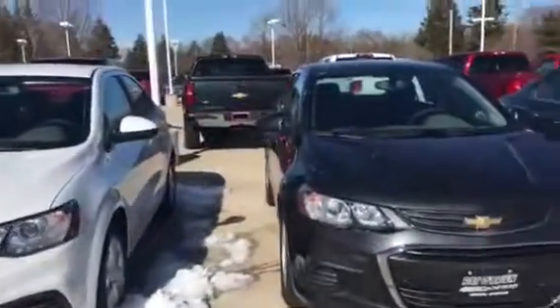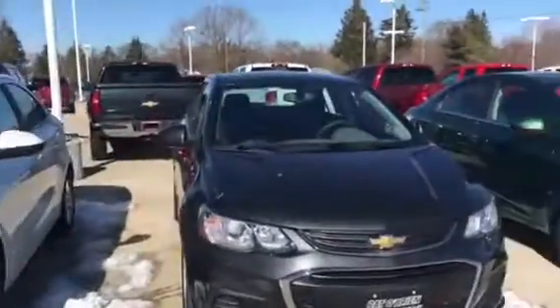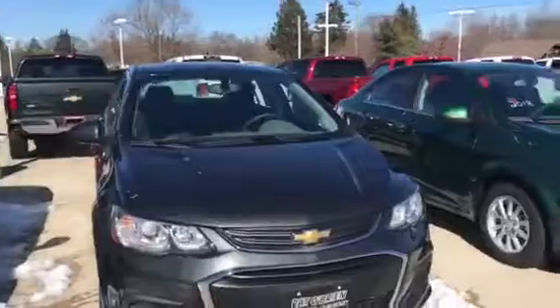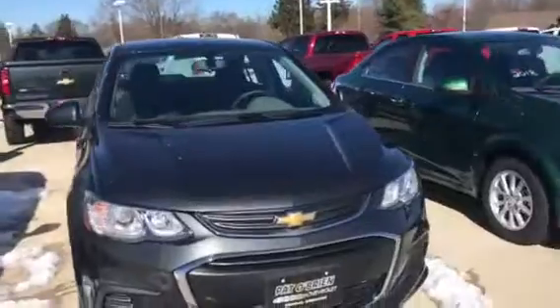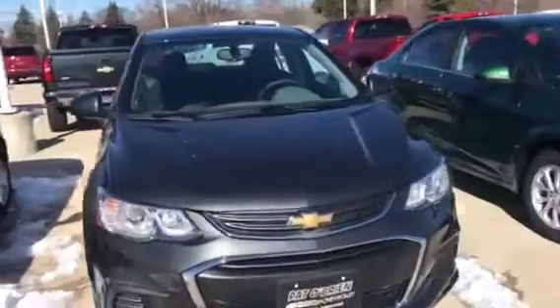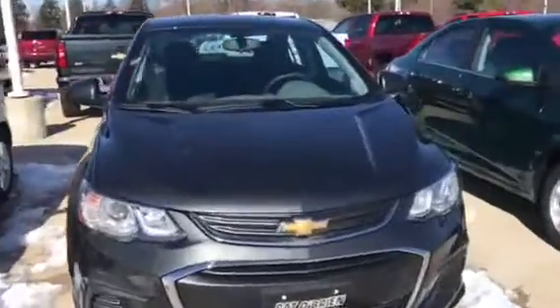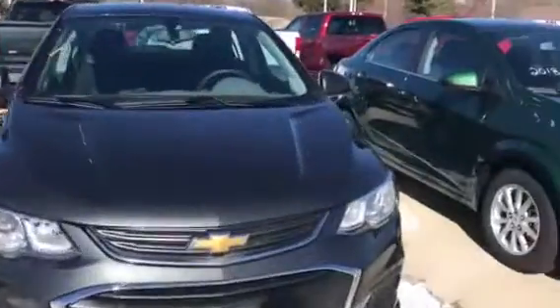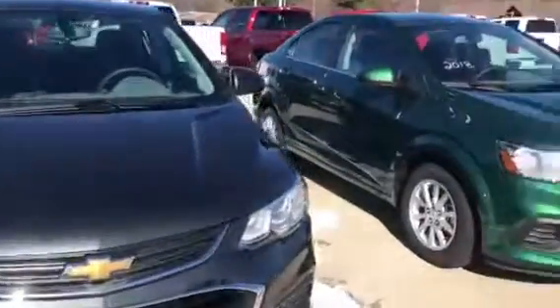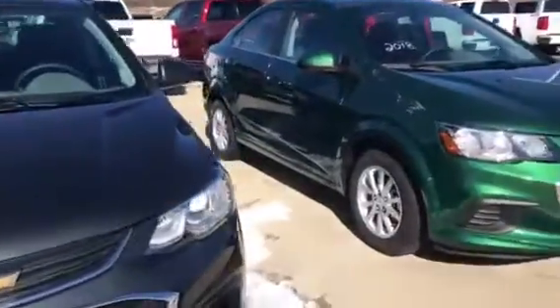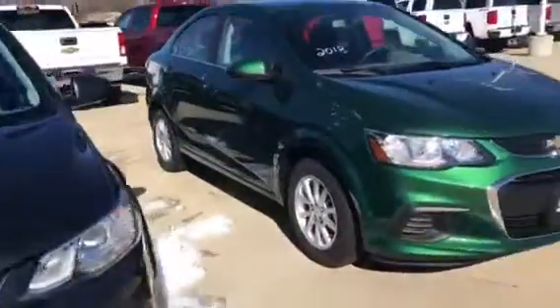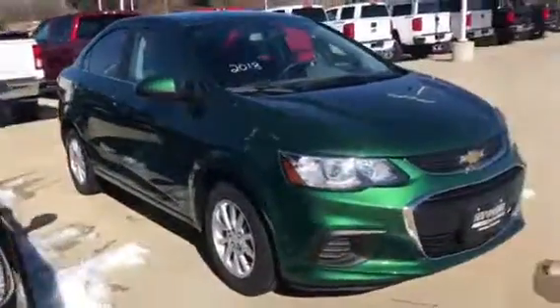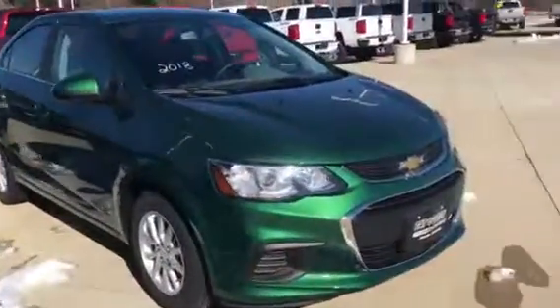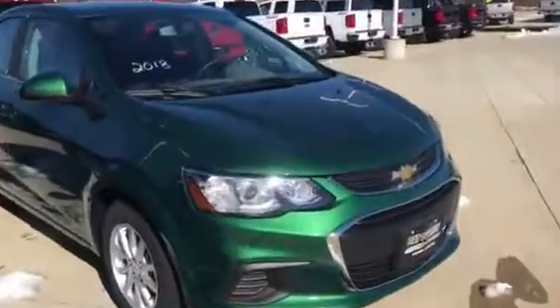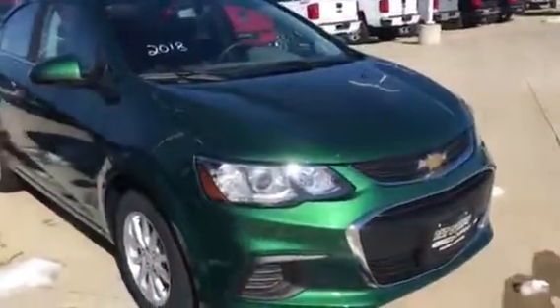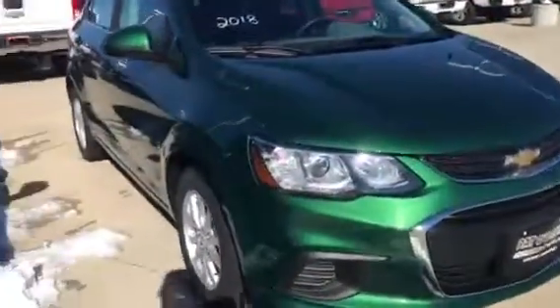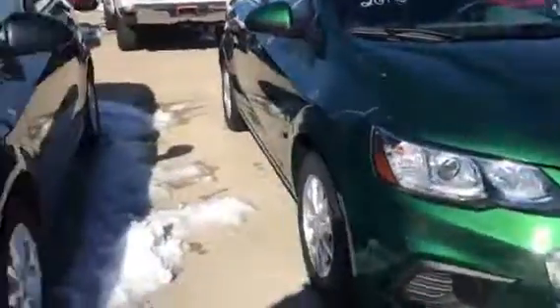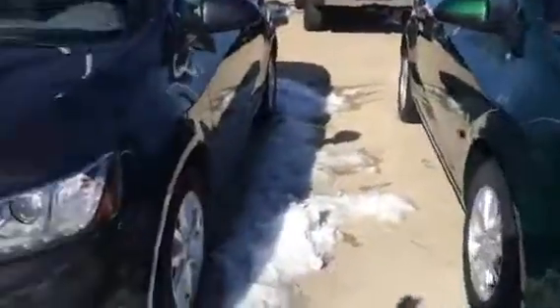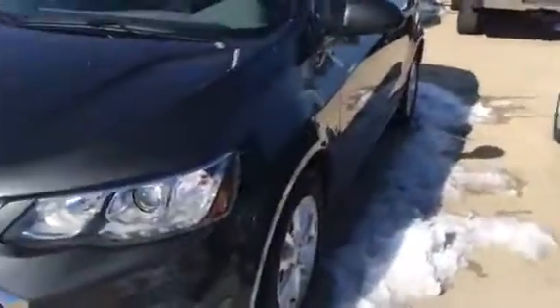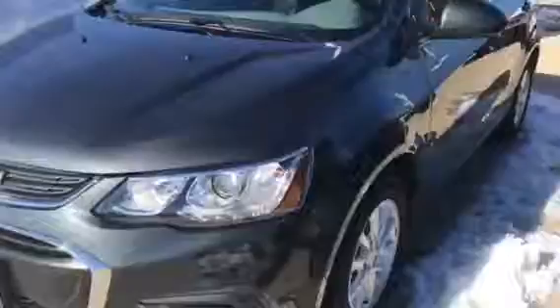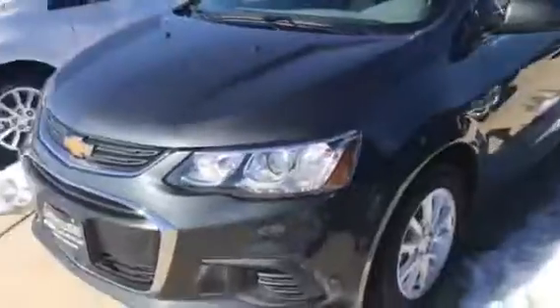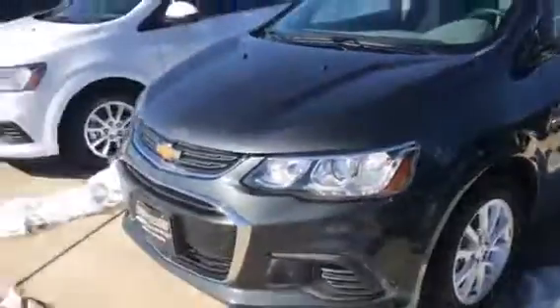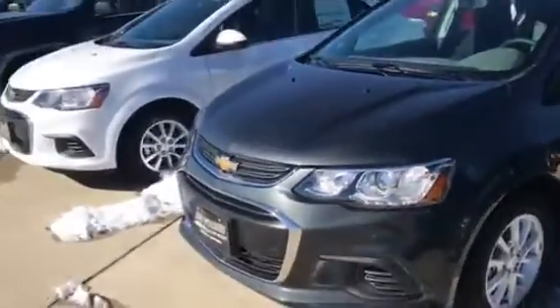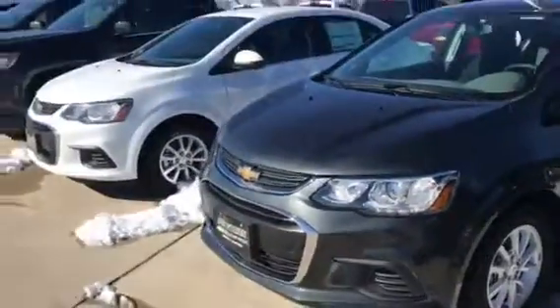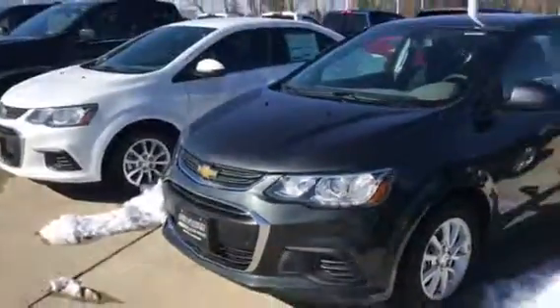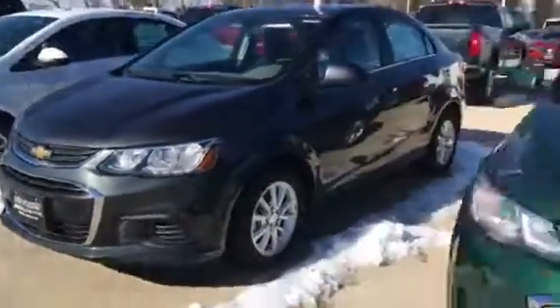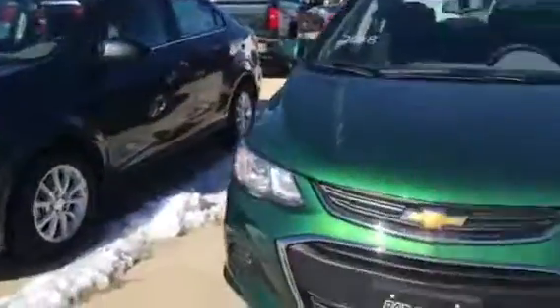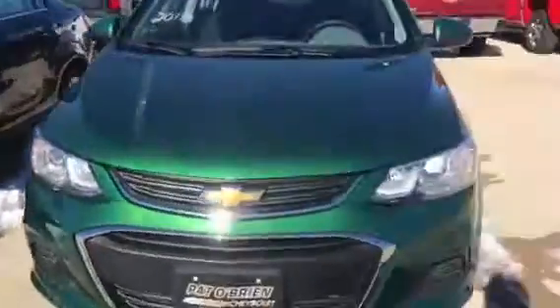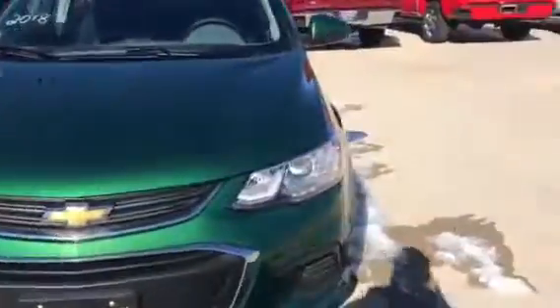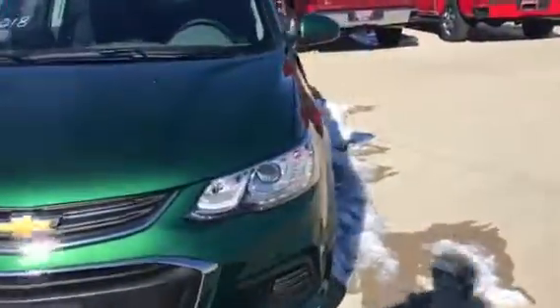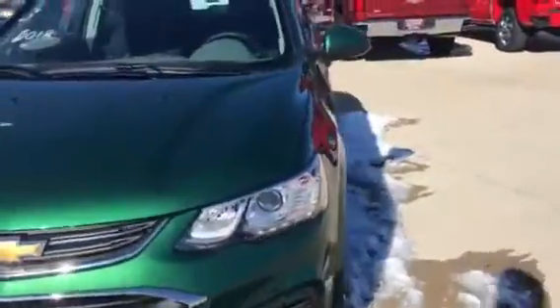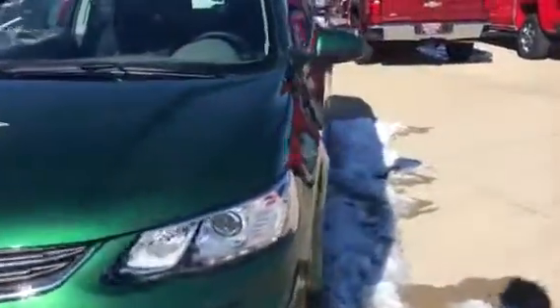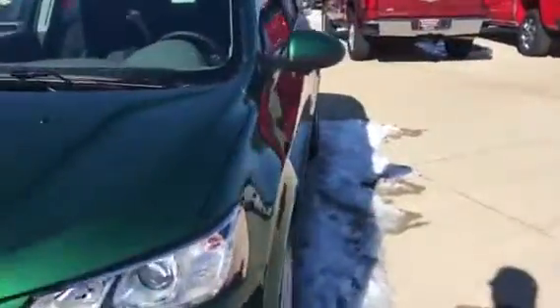One thing that I love about the Sonic are the brand new colors that they've come out with, like the Ivy Green. We do have a Nightfall Gray Metallic, as well as the Summit White. We do have a Kinetic Blue one here as well.